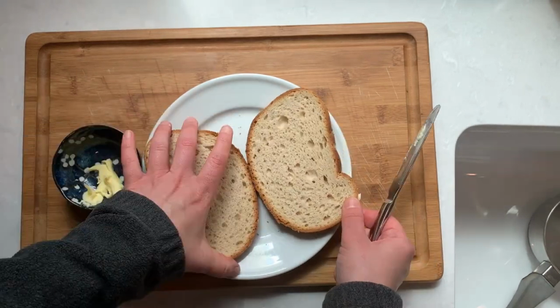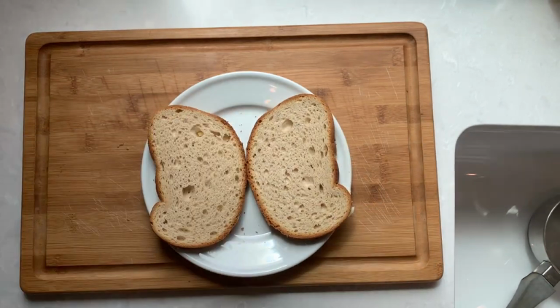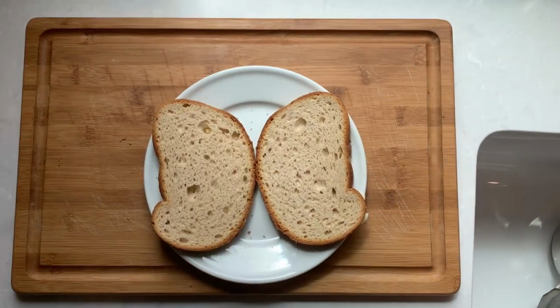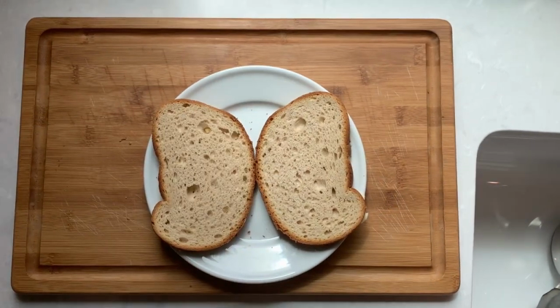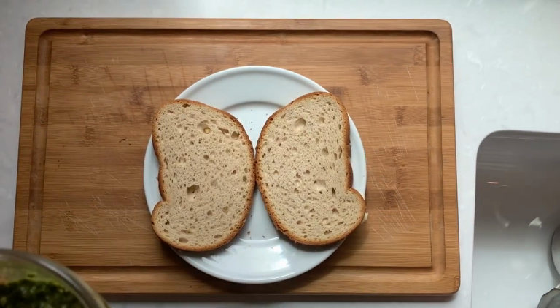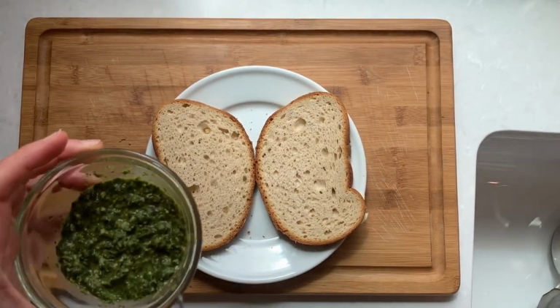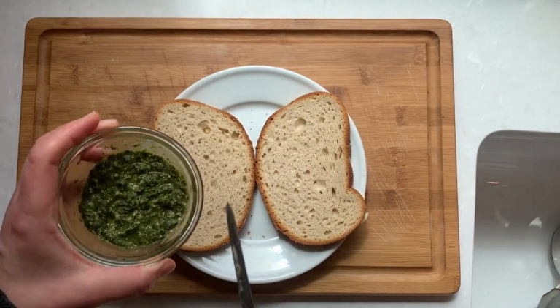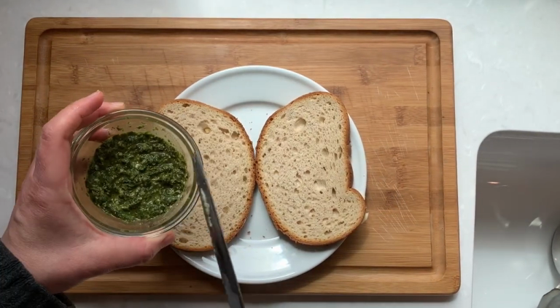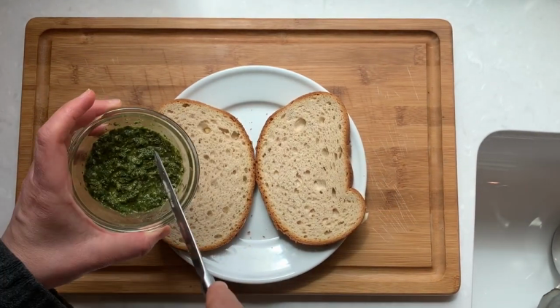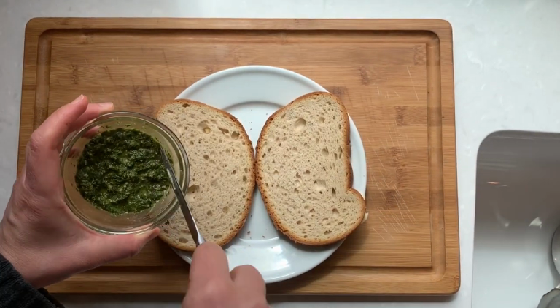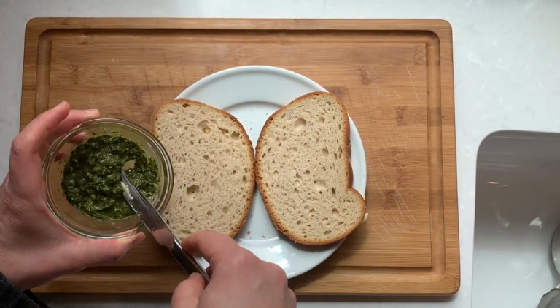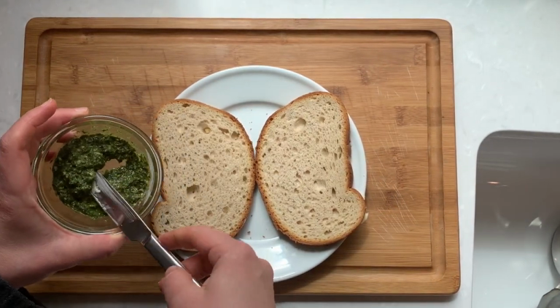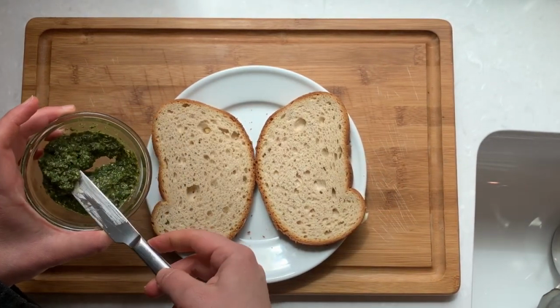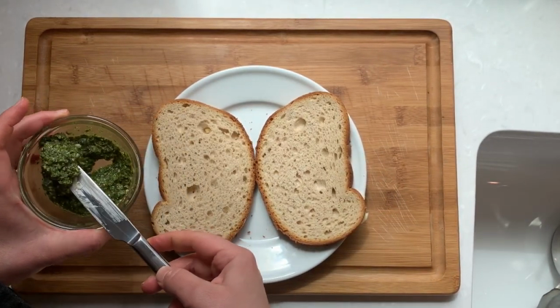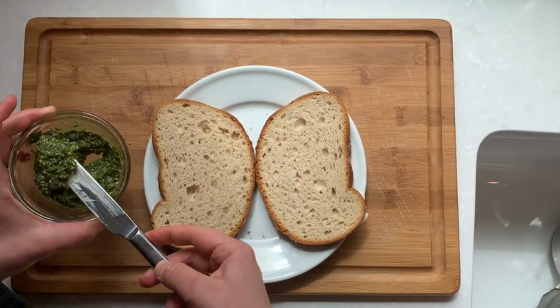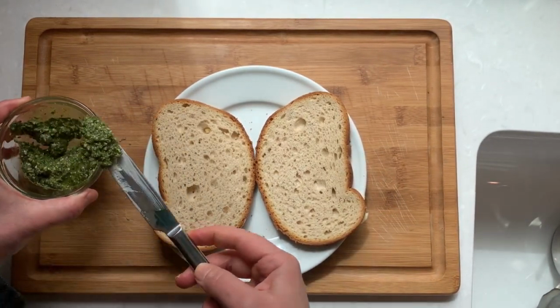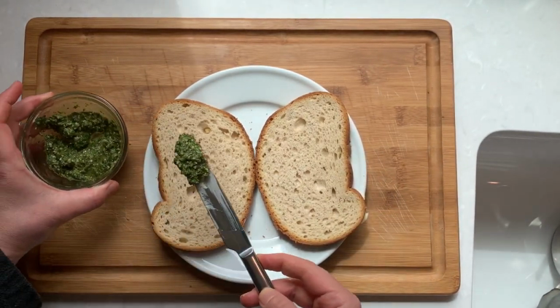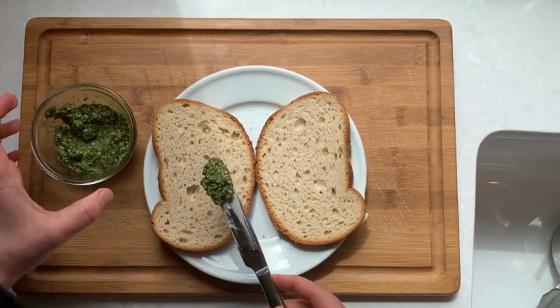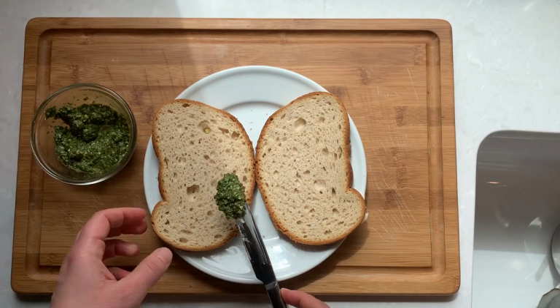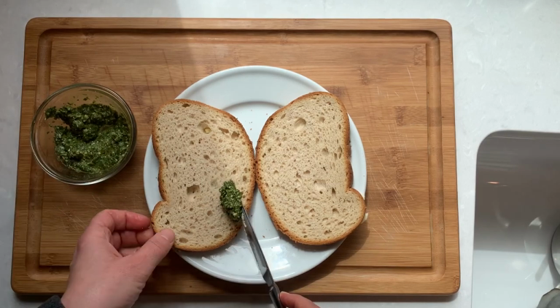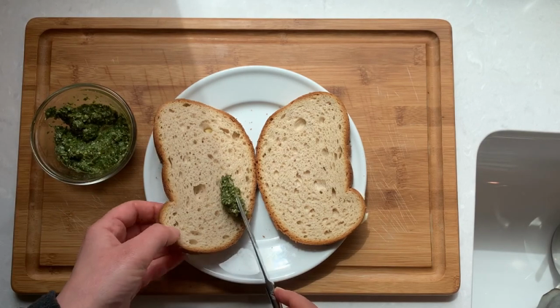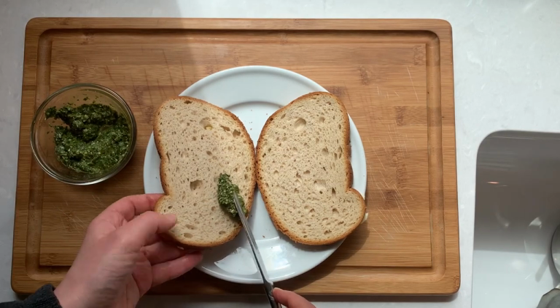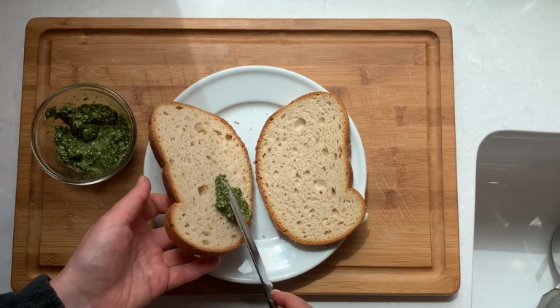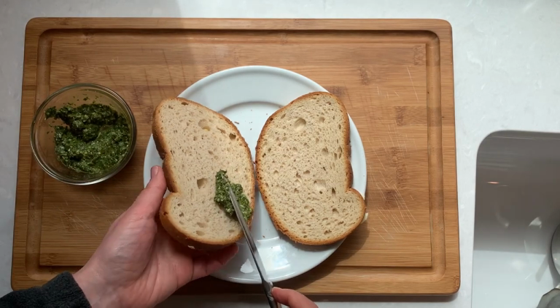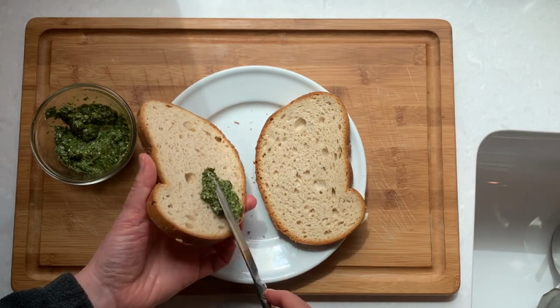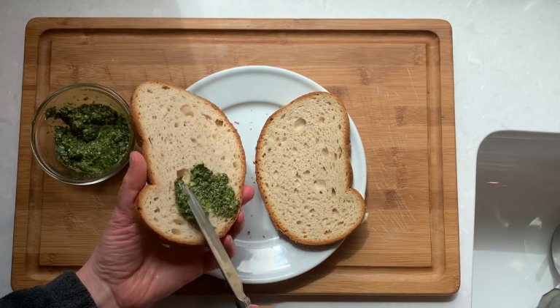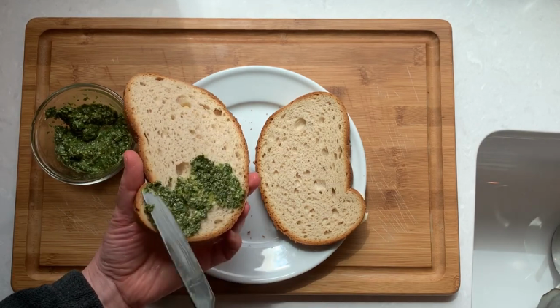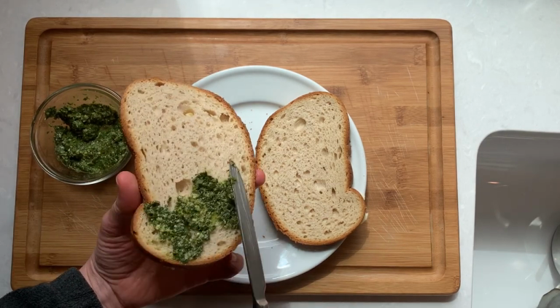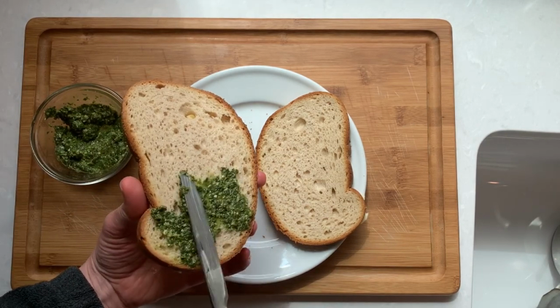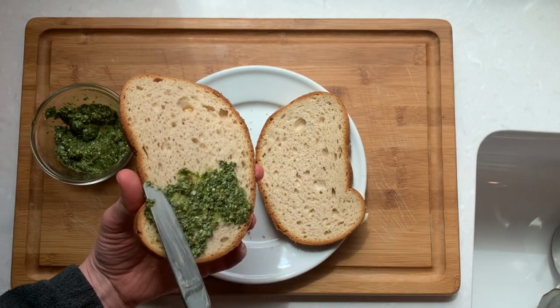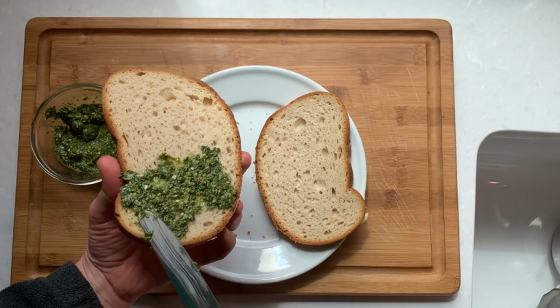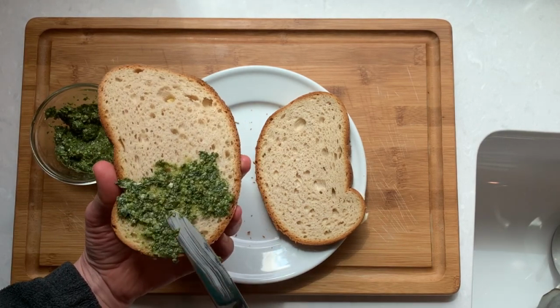Flip over your bread and the inside of the sandwich will get a nice layer of pesto. I'm going to use about one tablespoon per side.